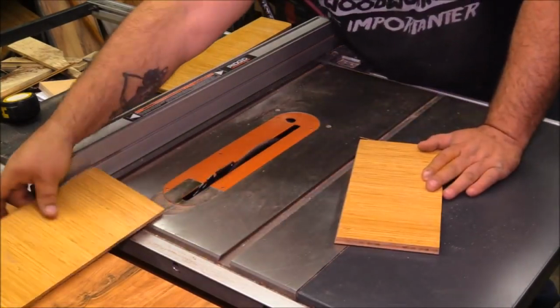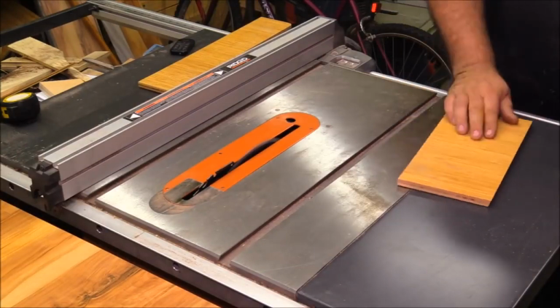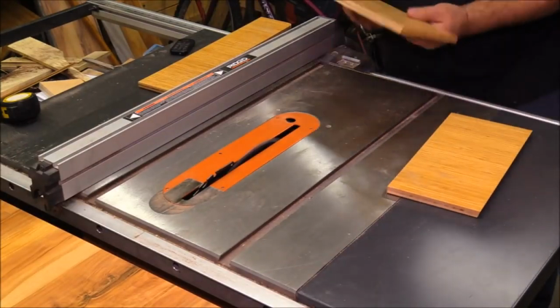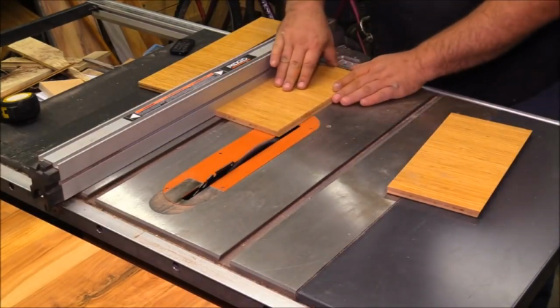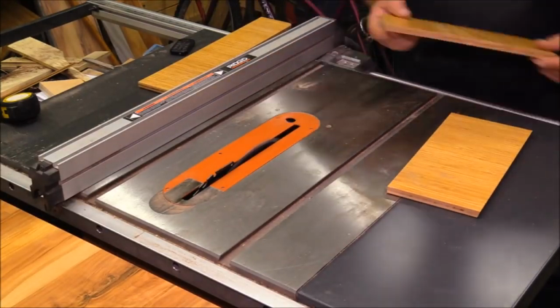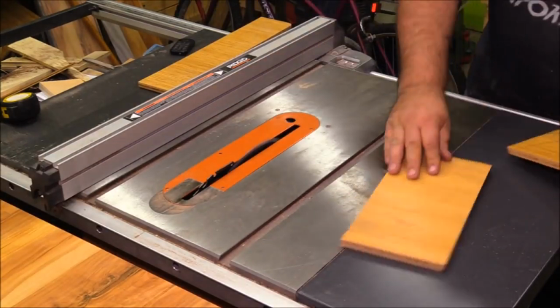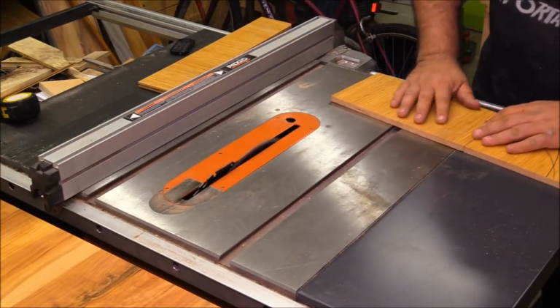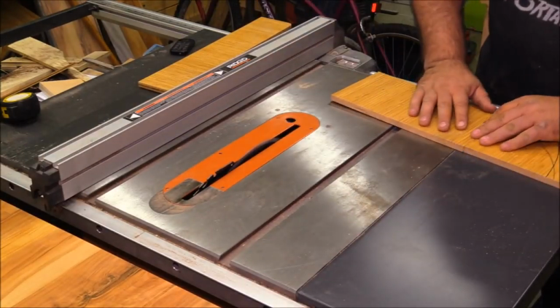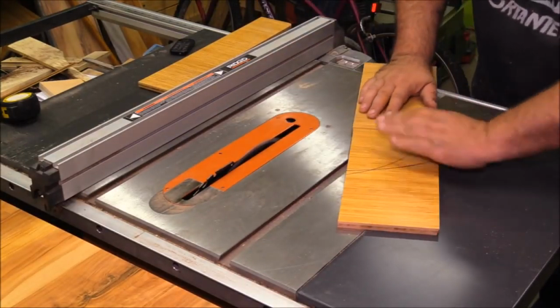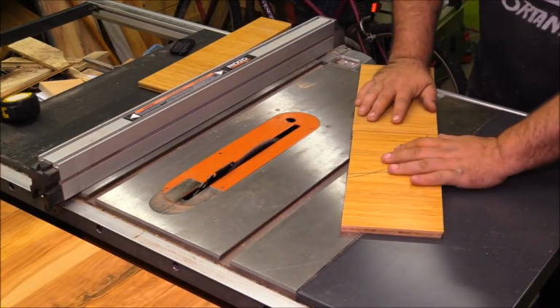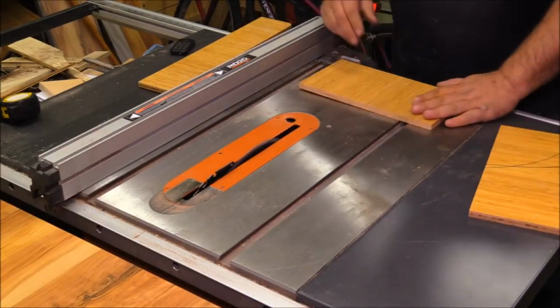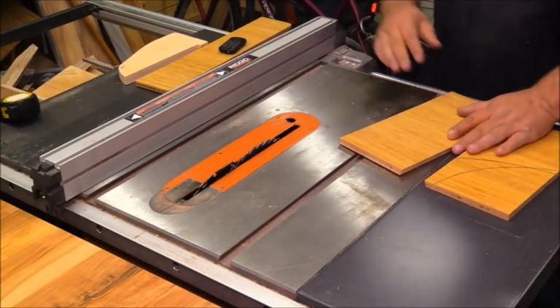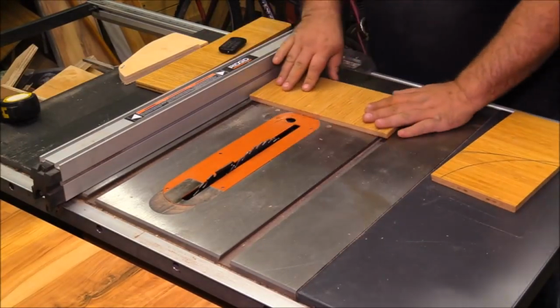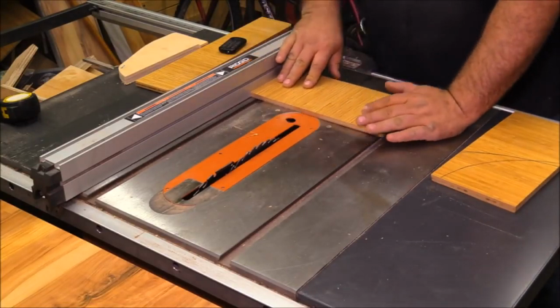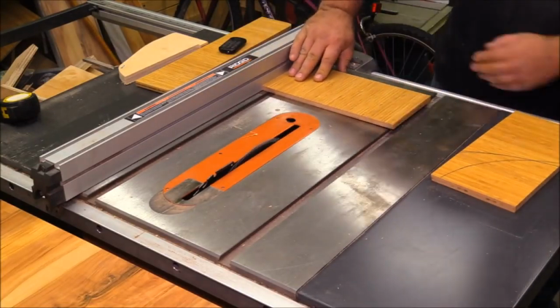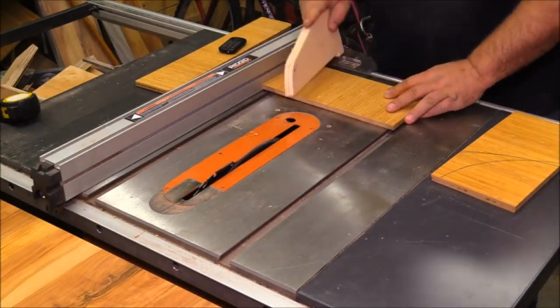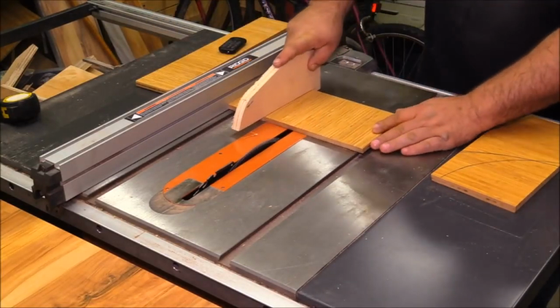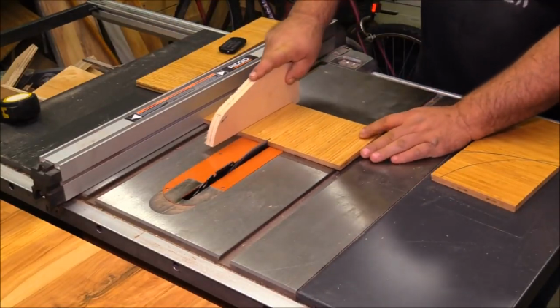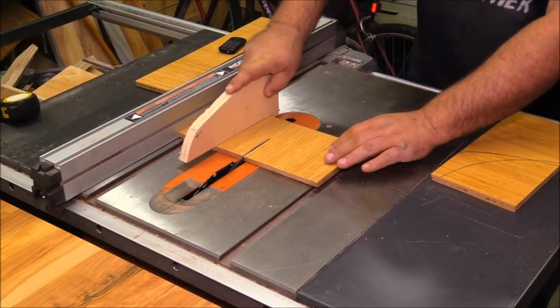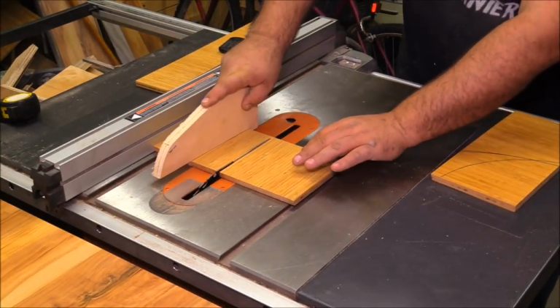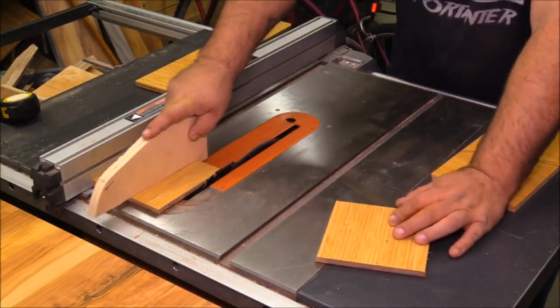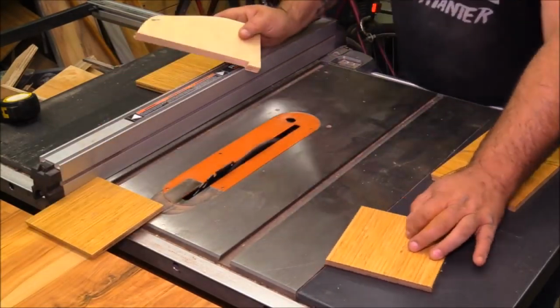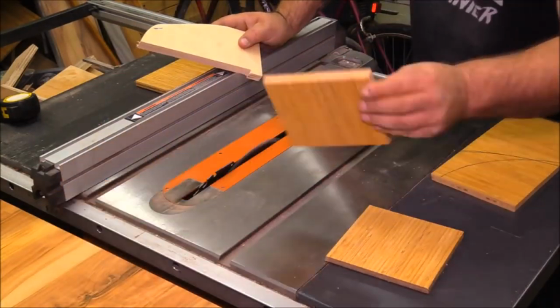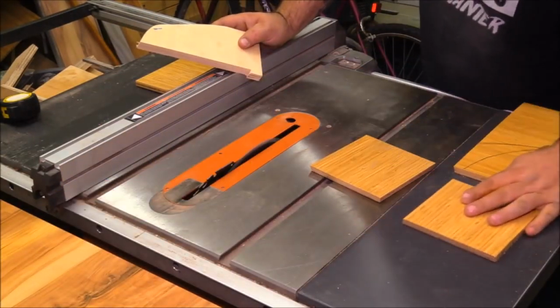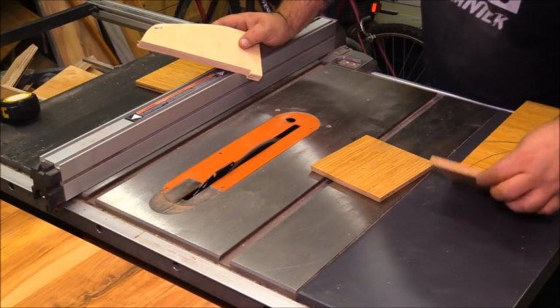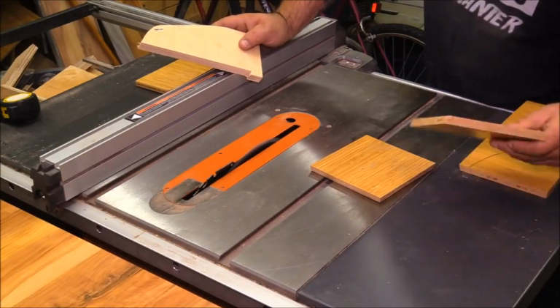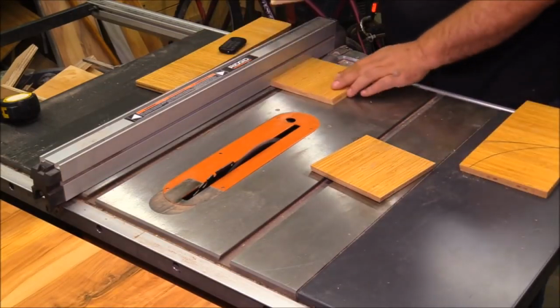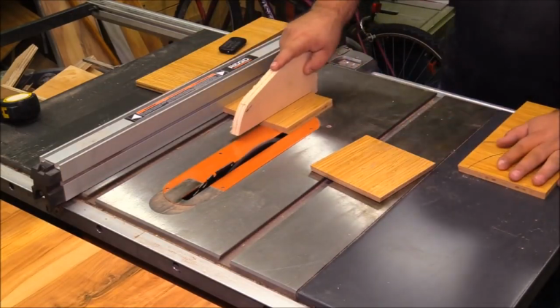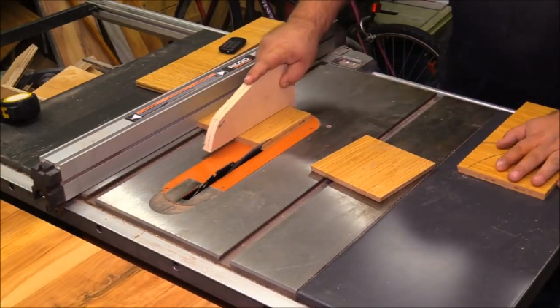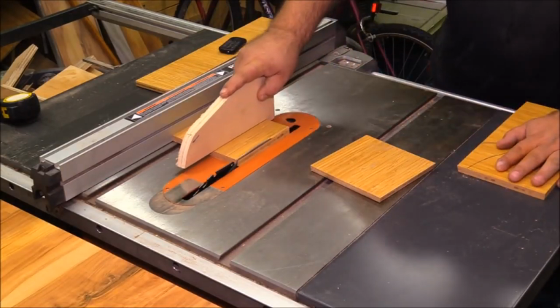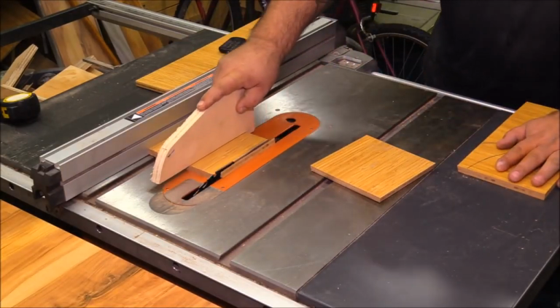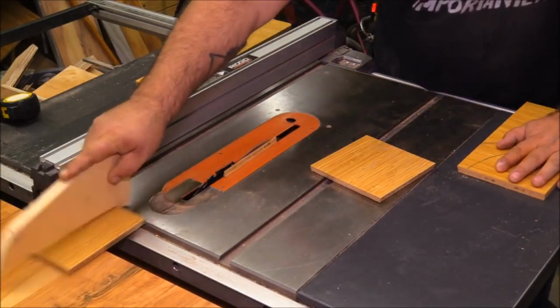Once I had the basic panels cut out I need to cut four blocks. Each of these blocks is going to have two dovetail sides — two sides with an angle on them — and this is going to capture the guide rails that we're going to install later.